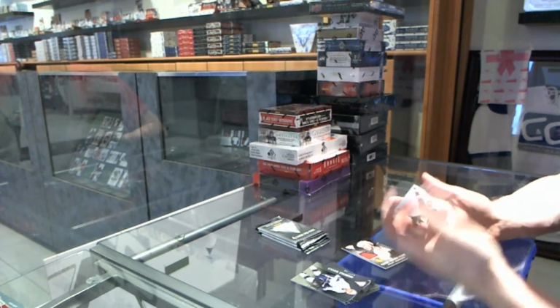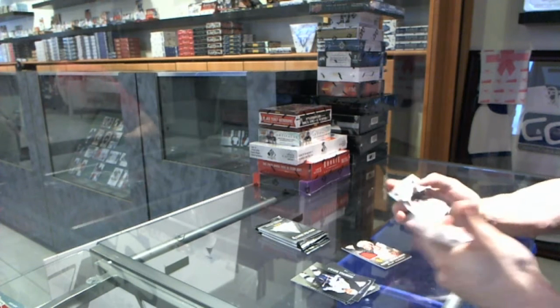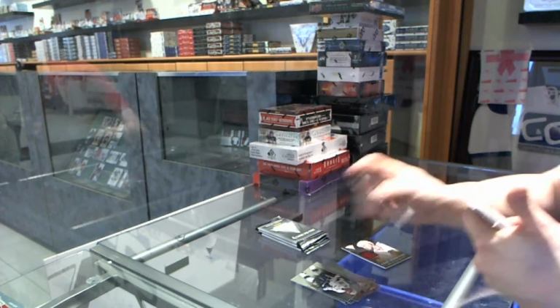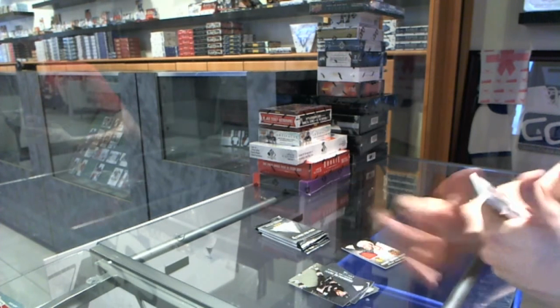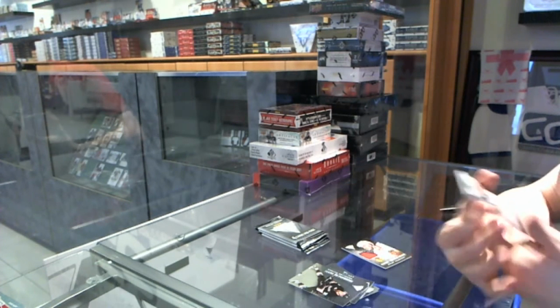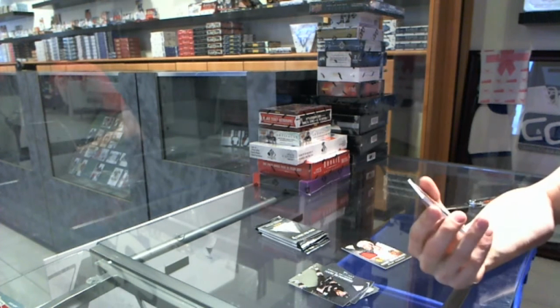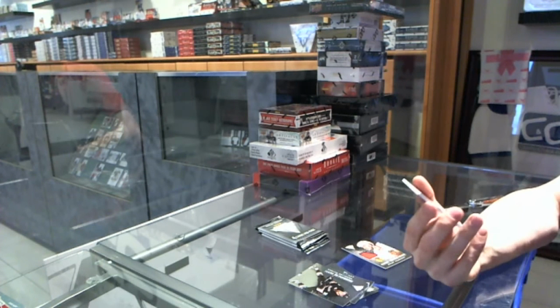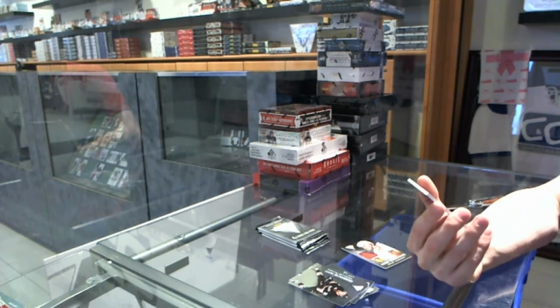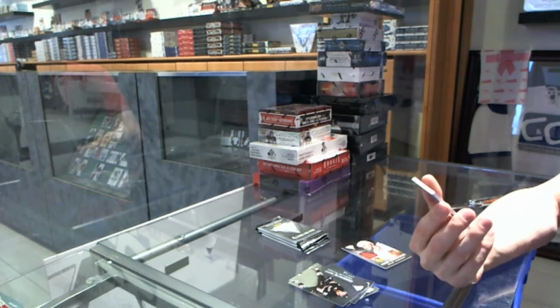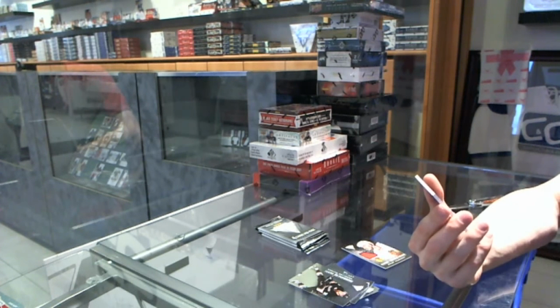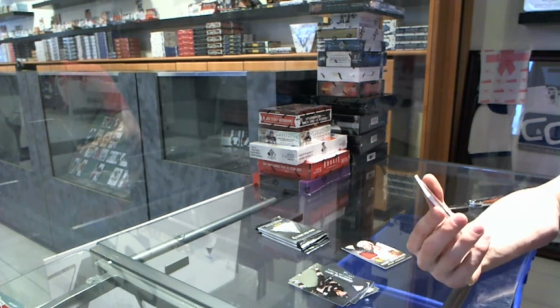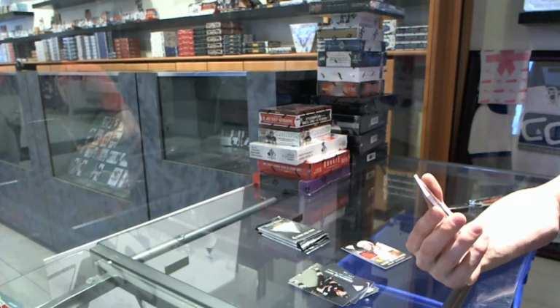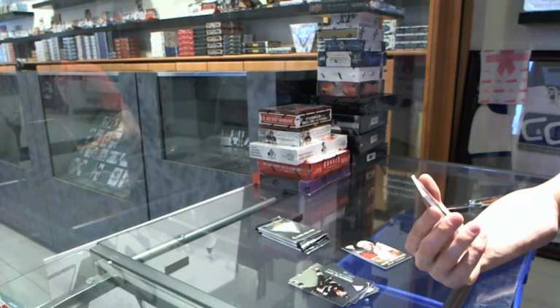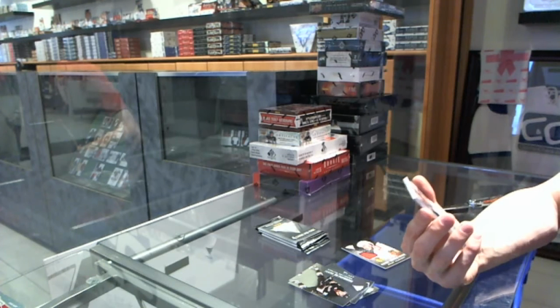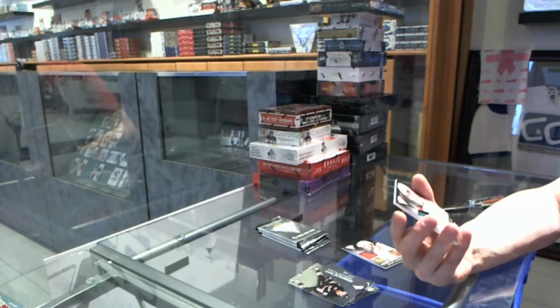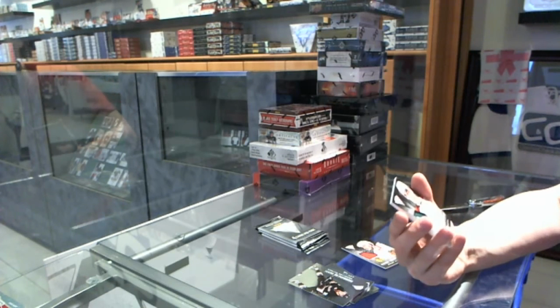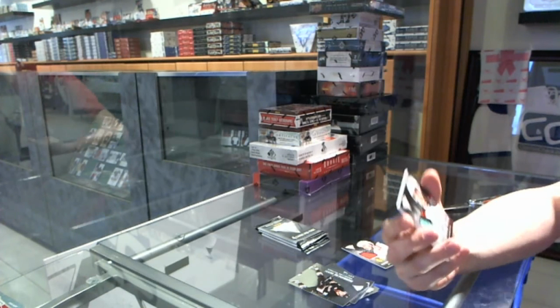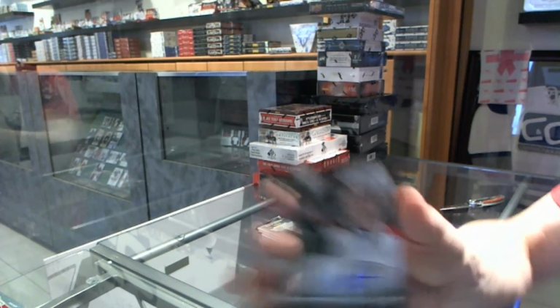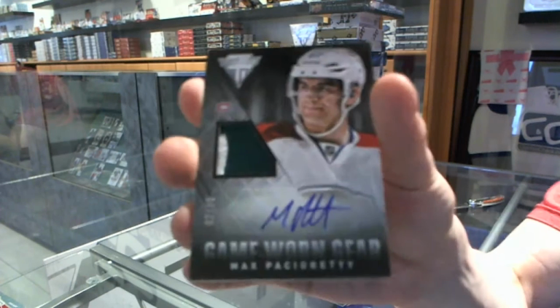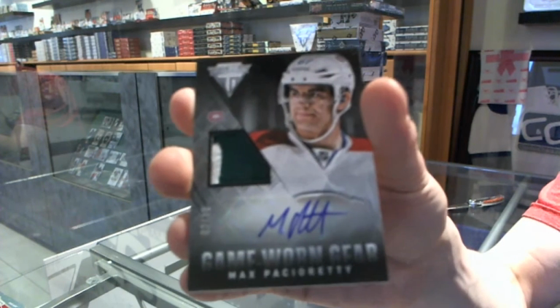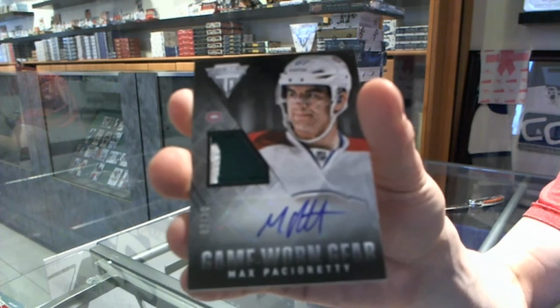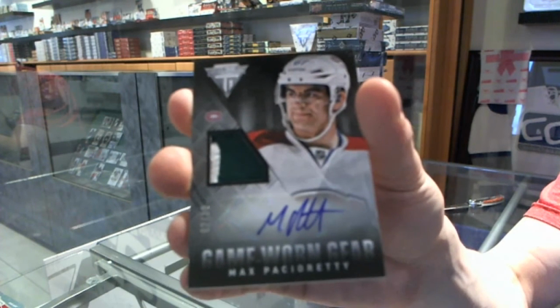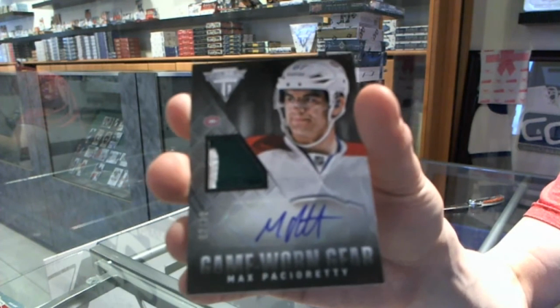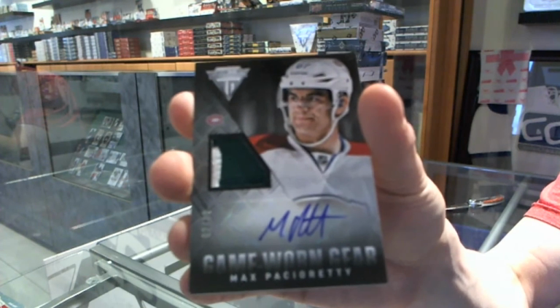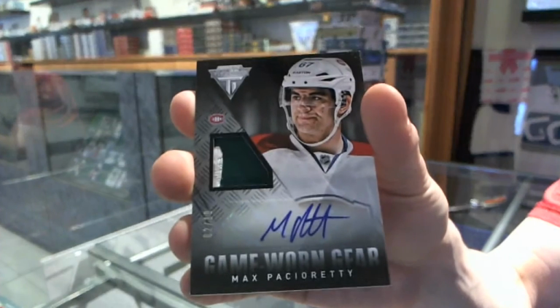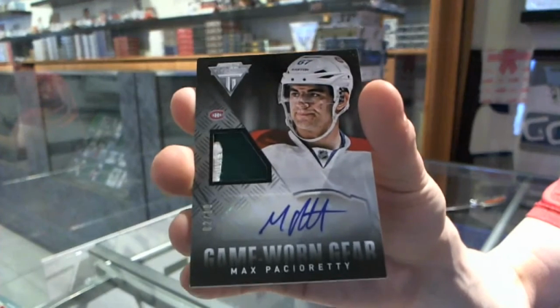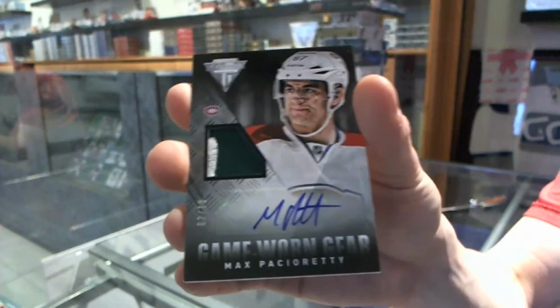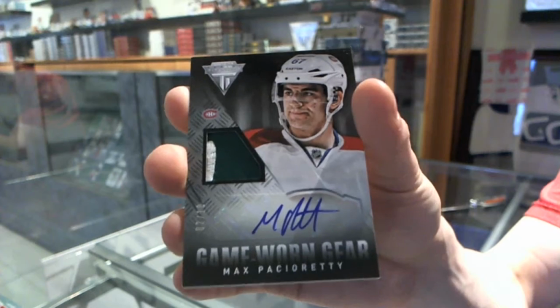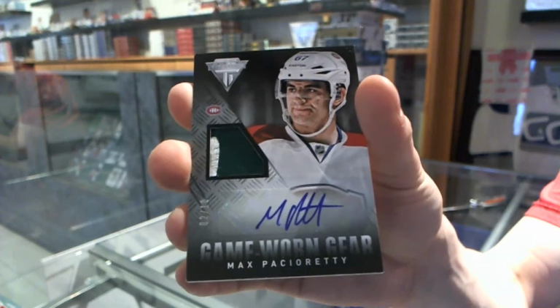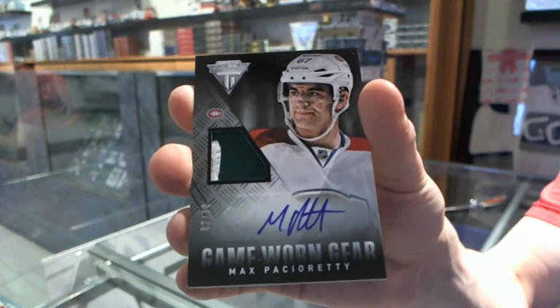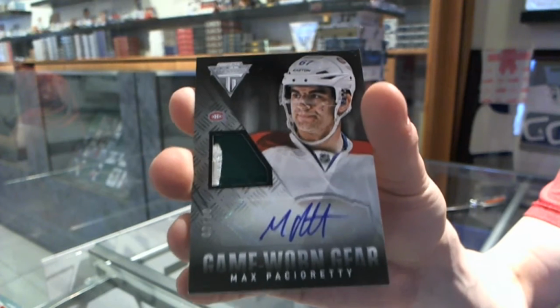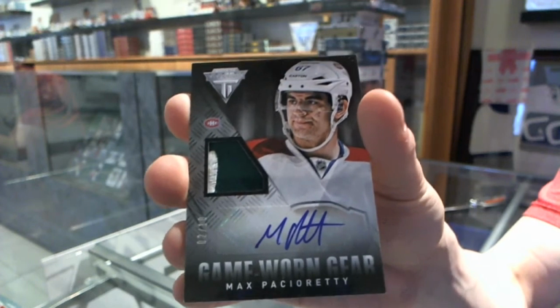We've got a two-color Game Gear patch and autograph number 2 of 10 for the Montreal Canadiens, Max Pacioretty.